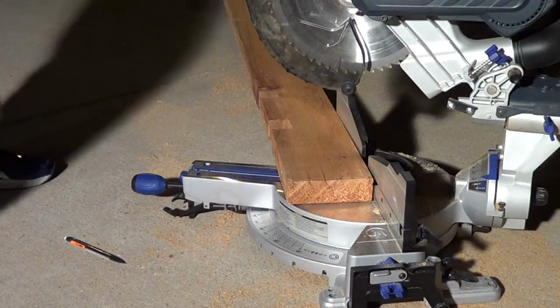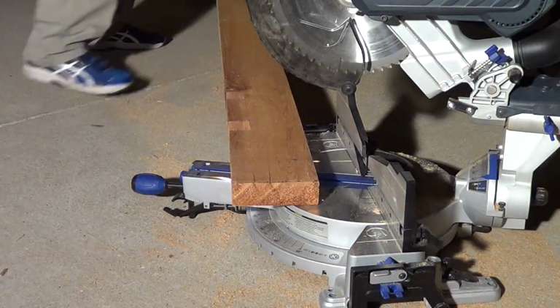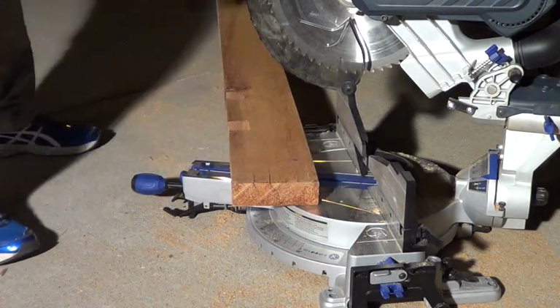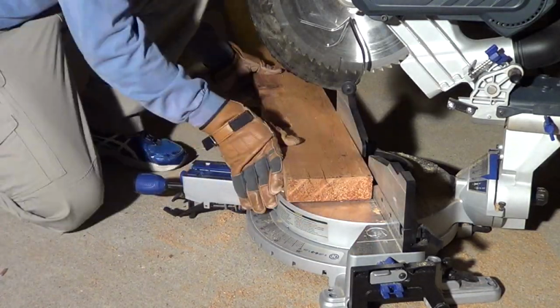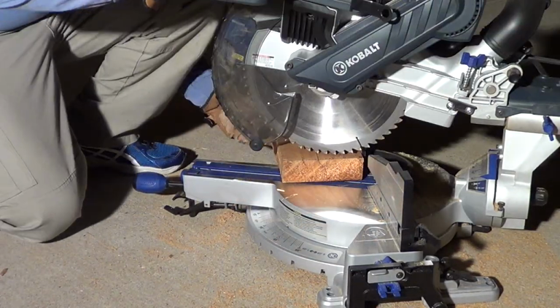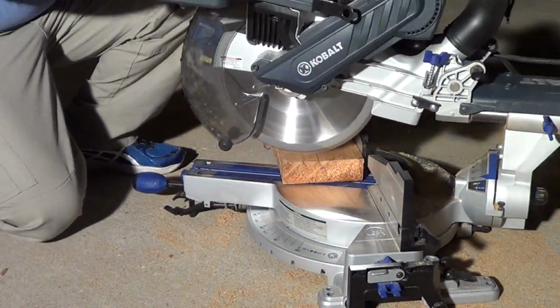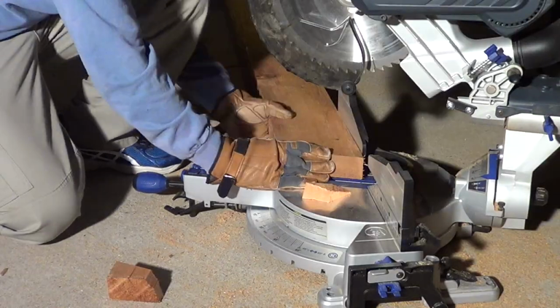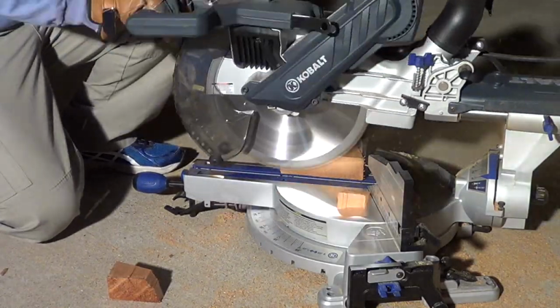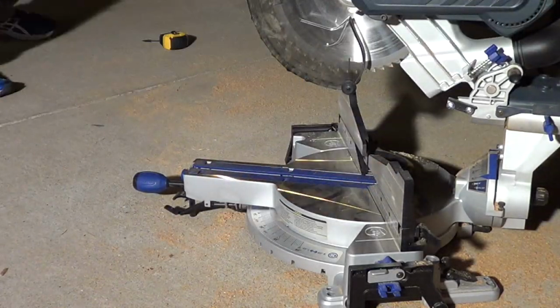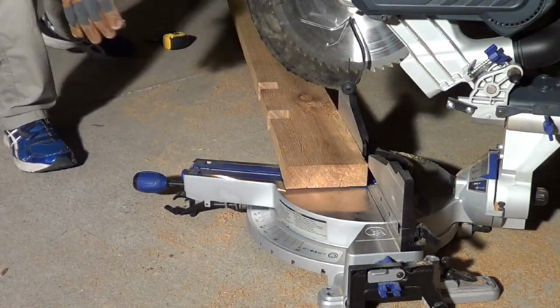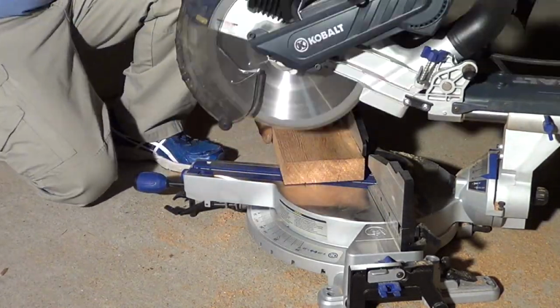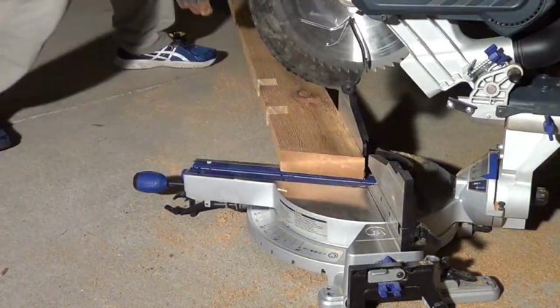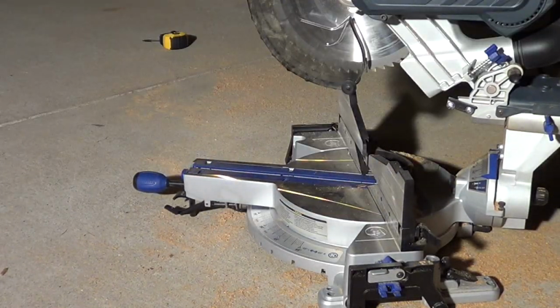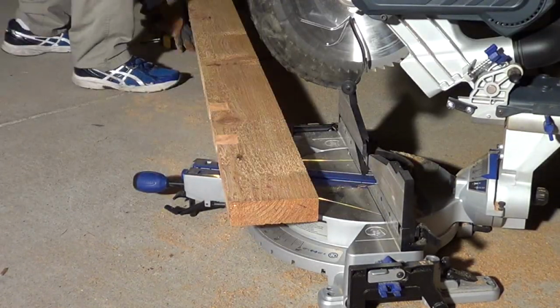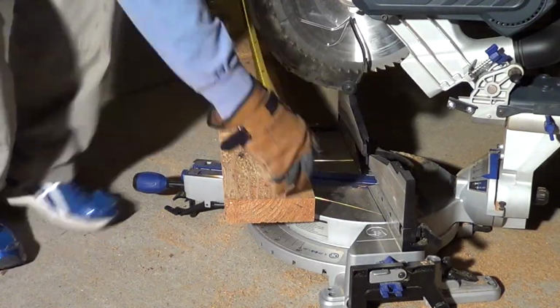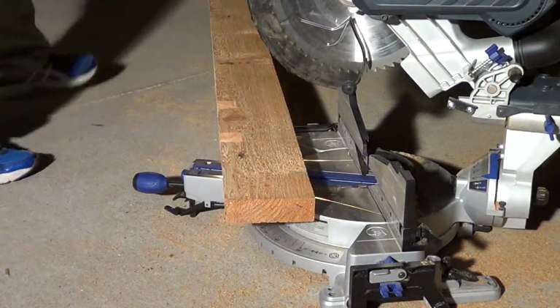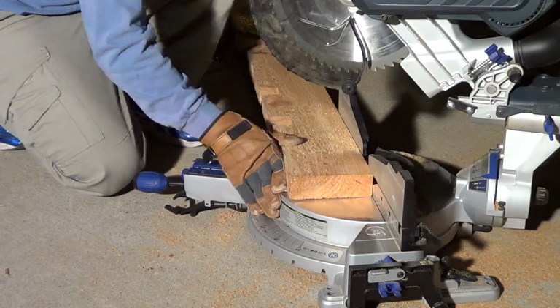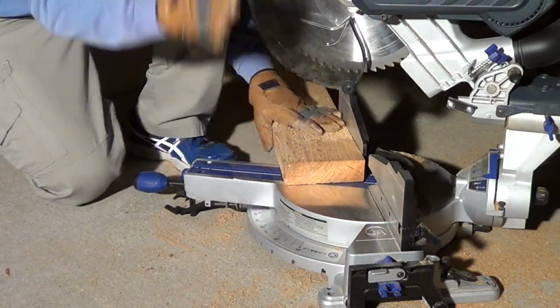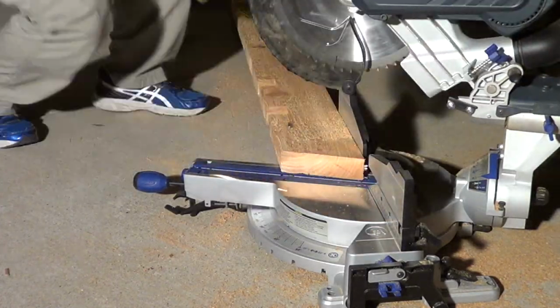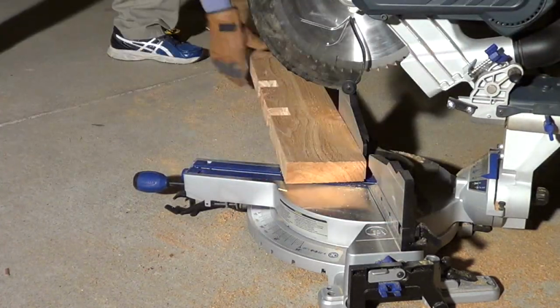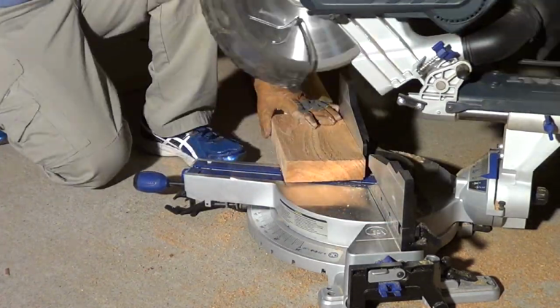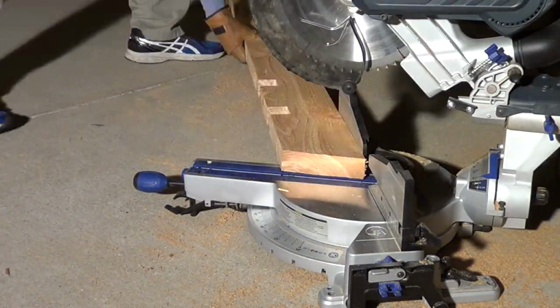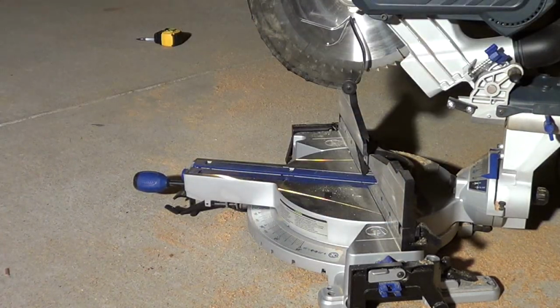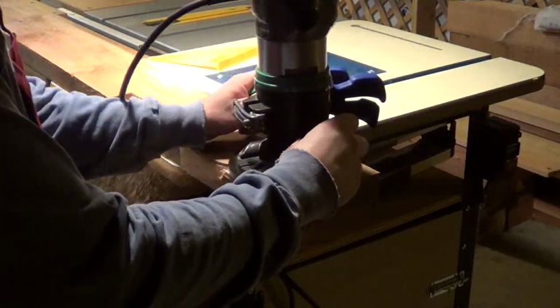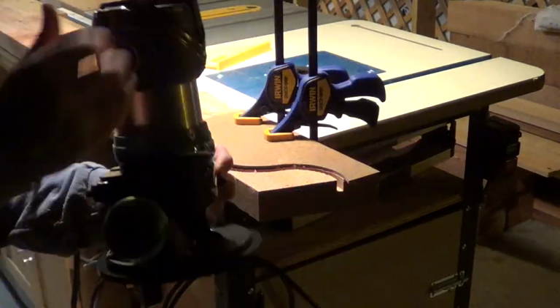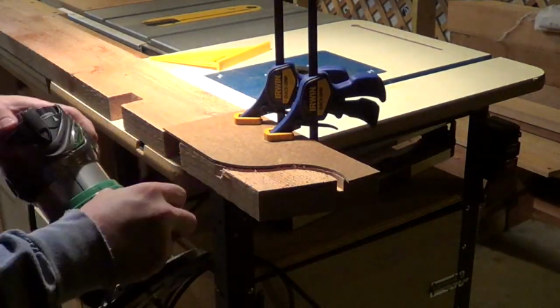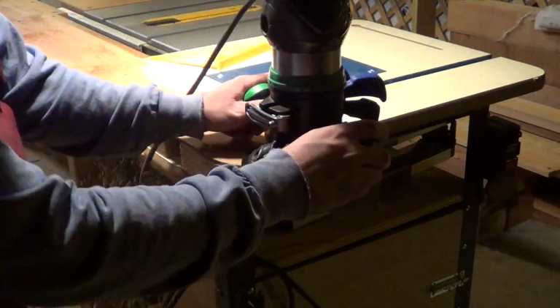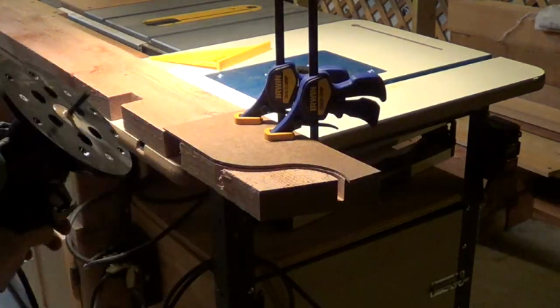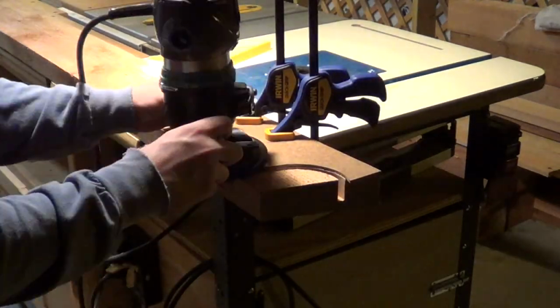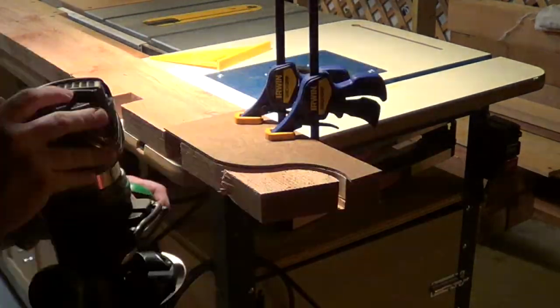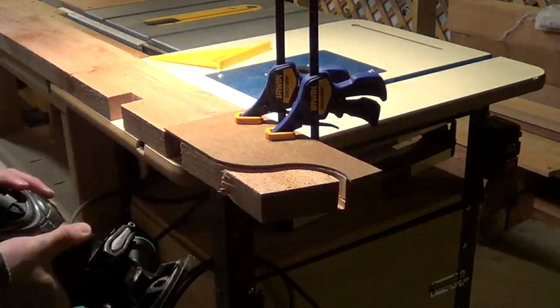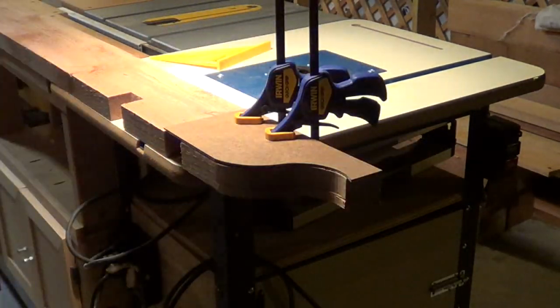Now it's time to begin the detail in the 2x6s. I'm cutting the same 20-degree bevel on both sides and then cutting them all down to the same length. Using a smaller template on the 2x6s, it's time to go ahead and rout out that detail.